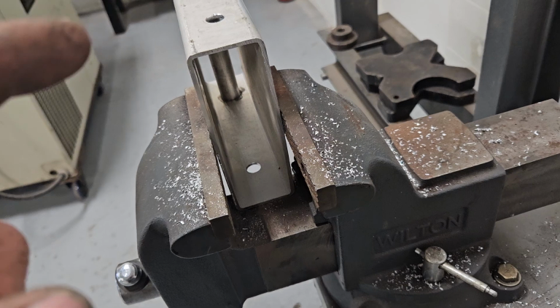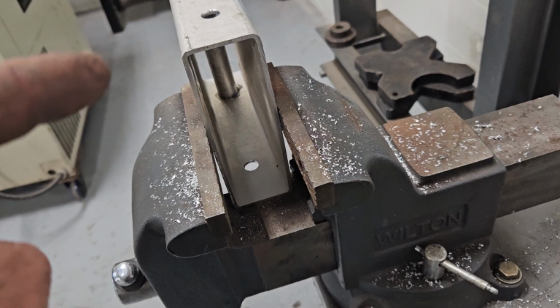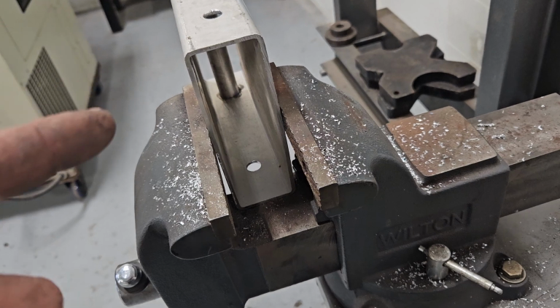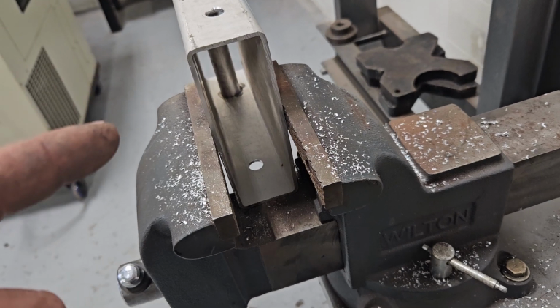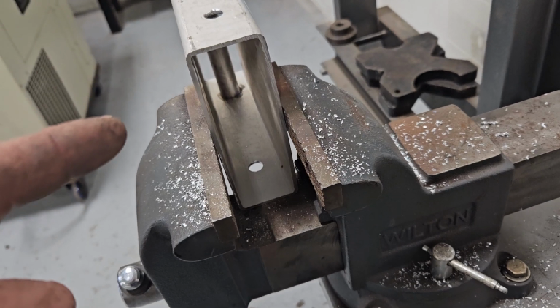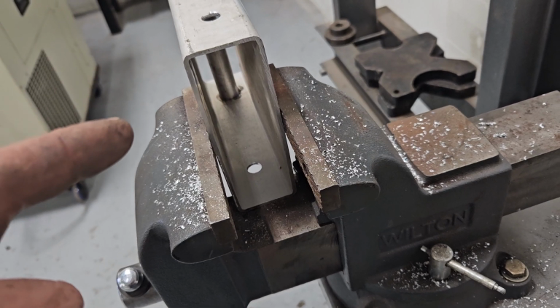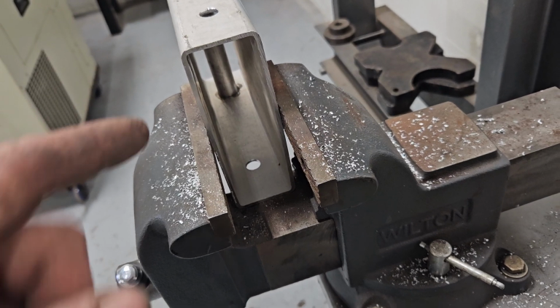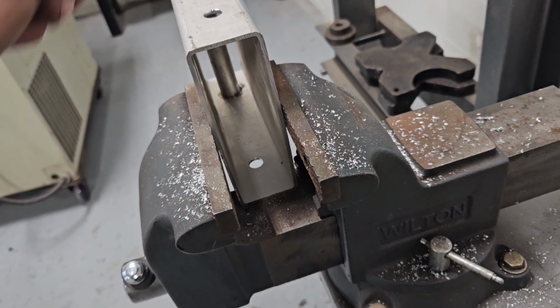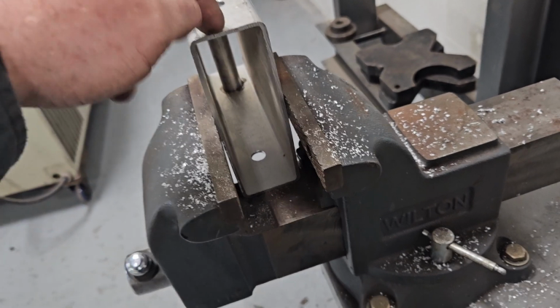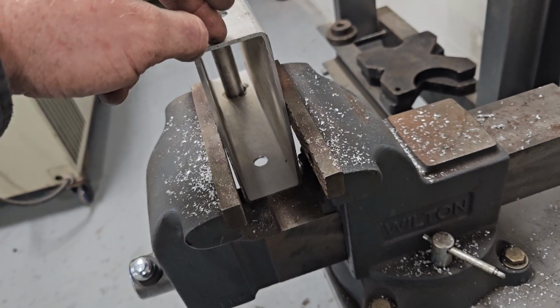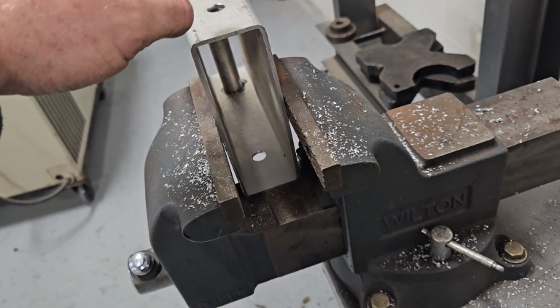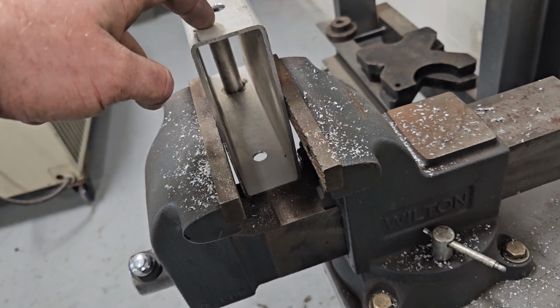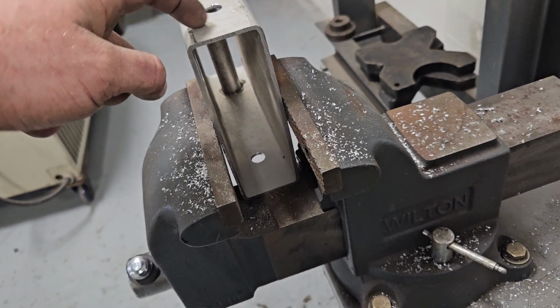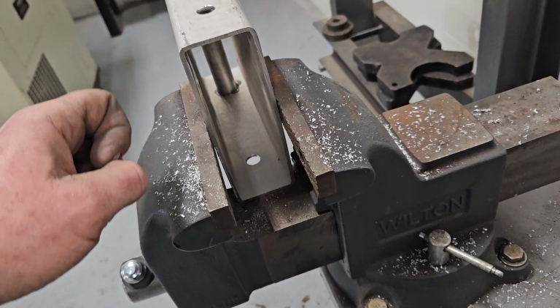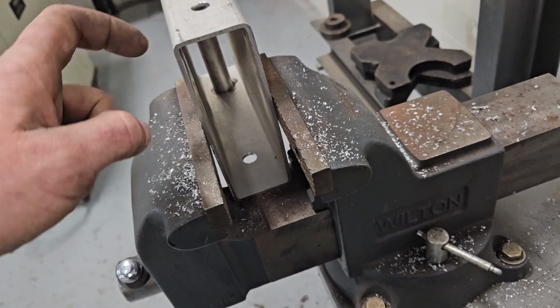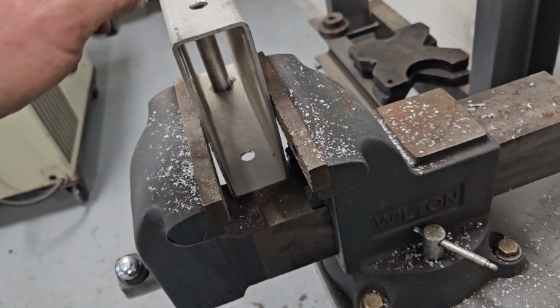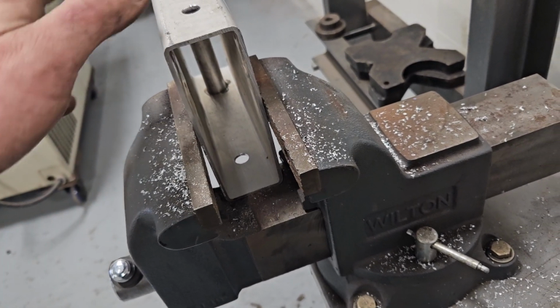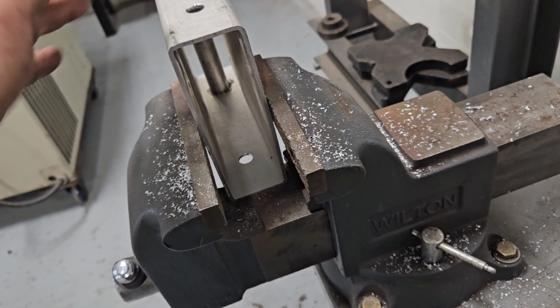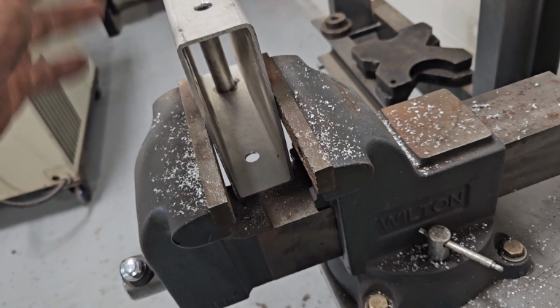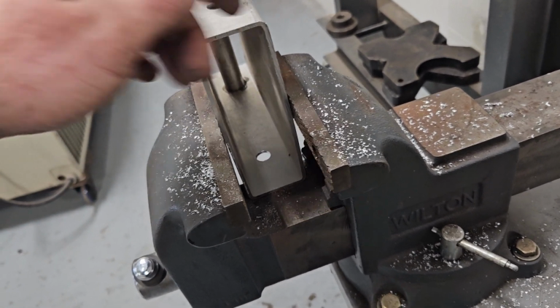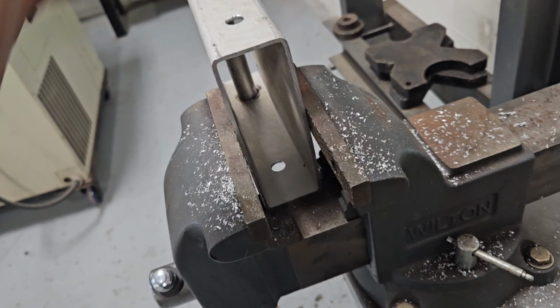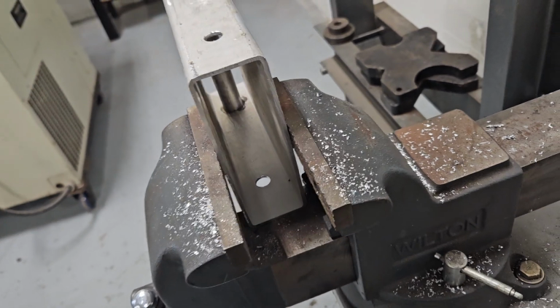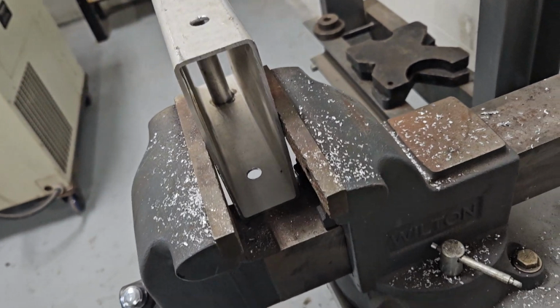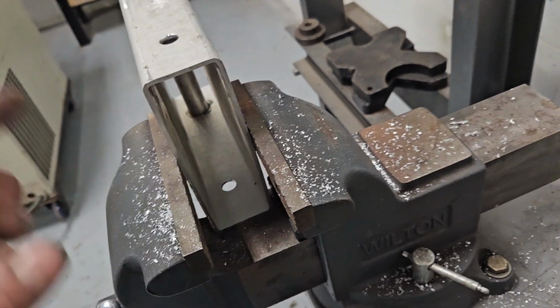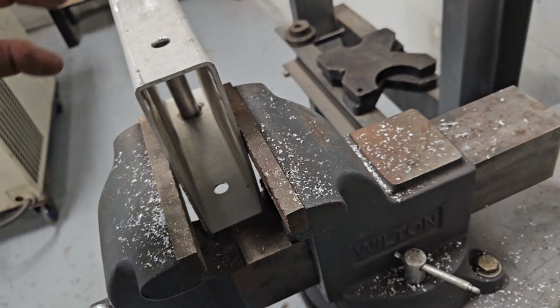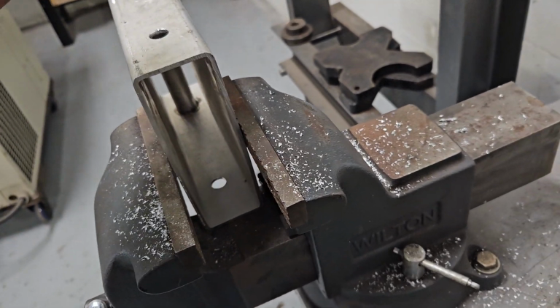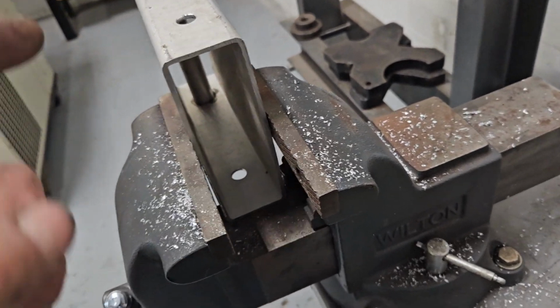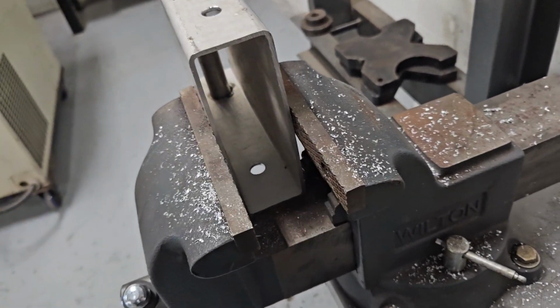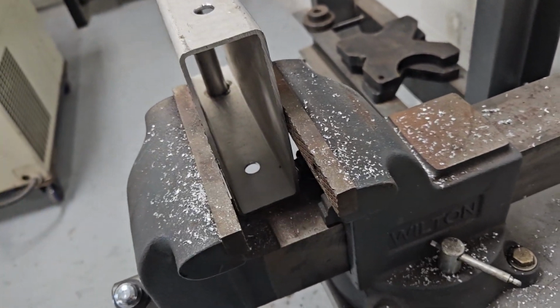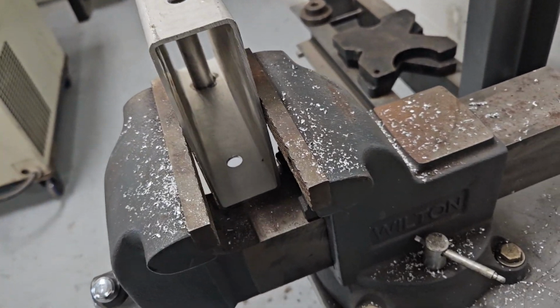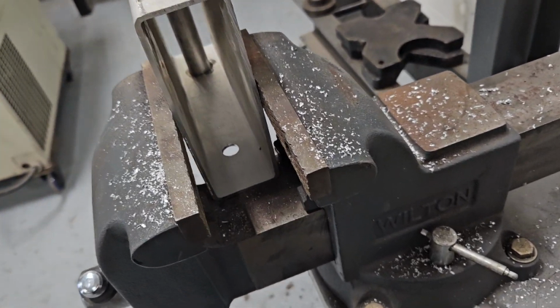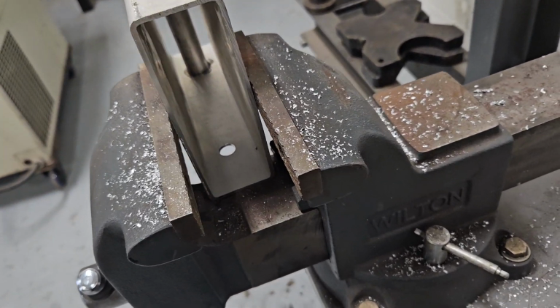Let's talk aluminum trailers for a minute. This is a piece of 2x6 eighth-wall aluminum tubing, round corner — nice stuff, very strong, but only if you use it the right way.